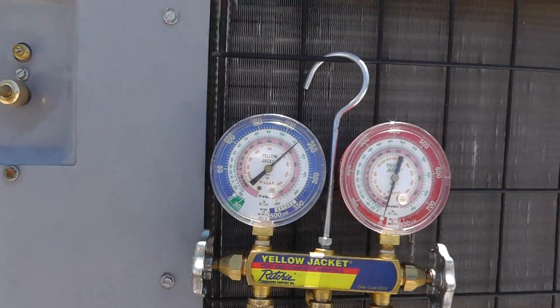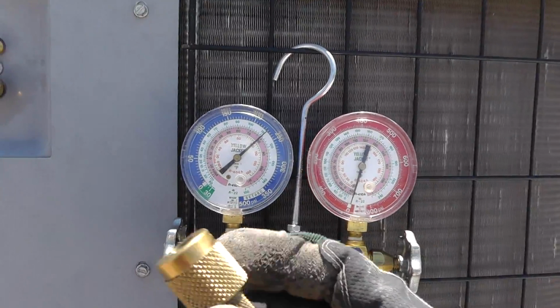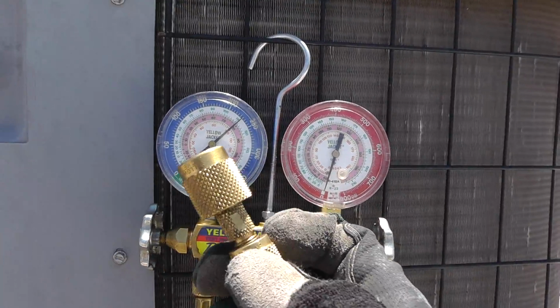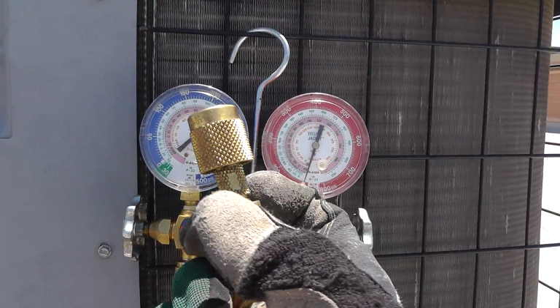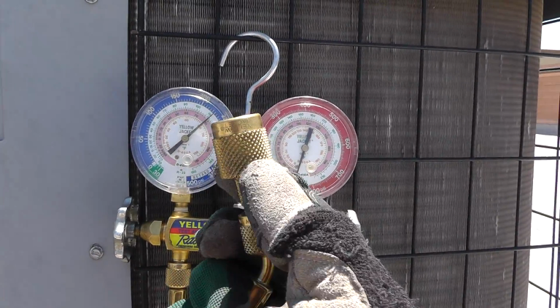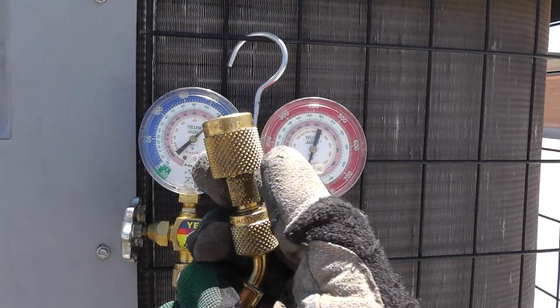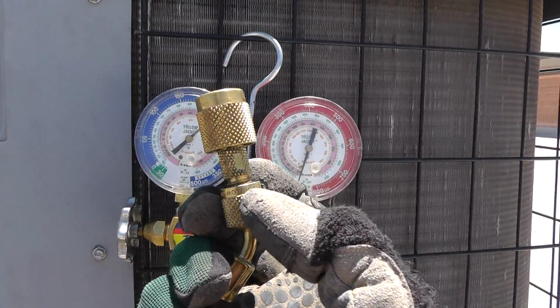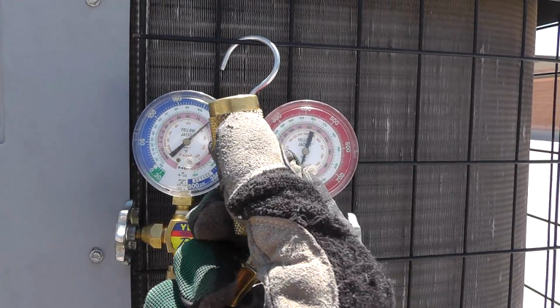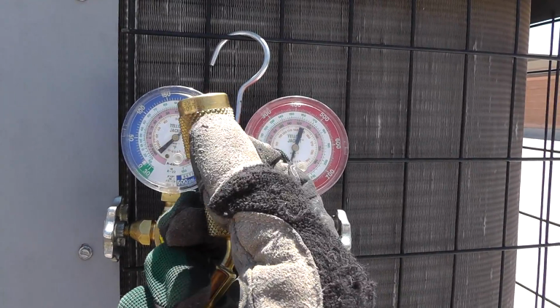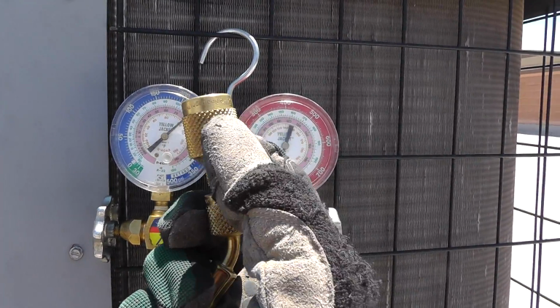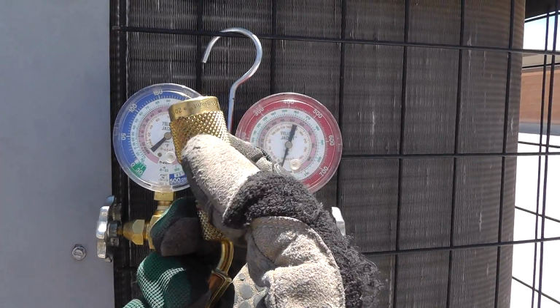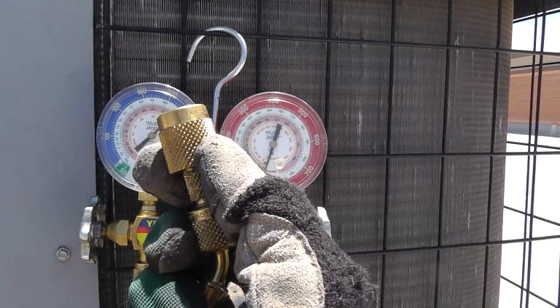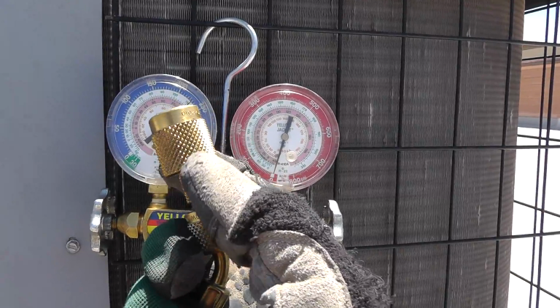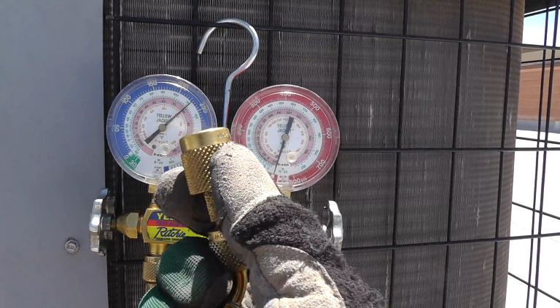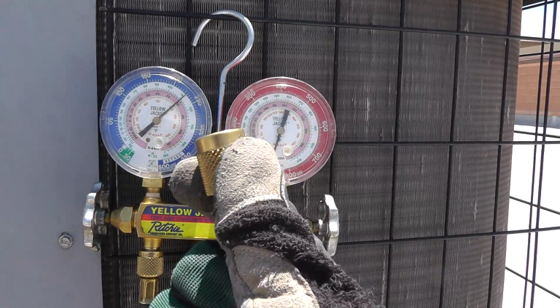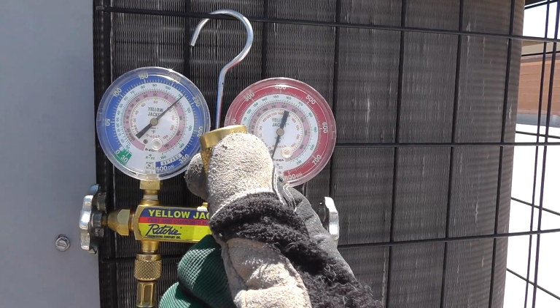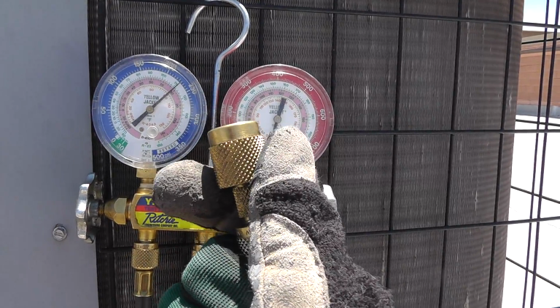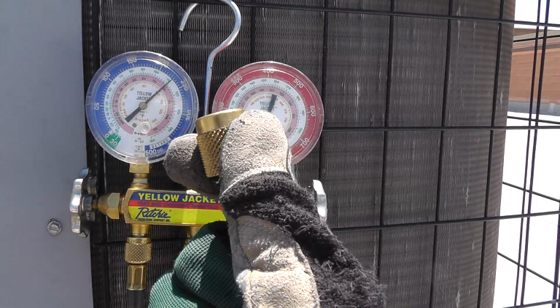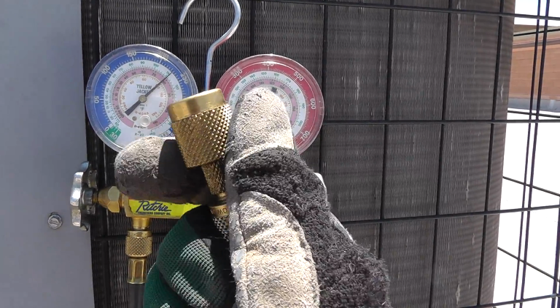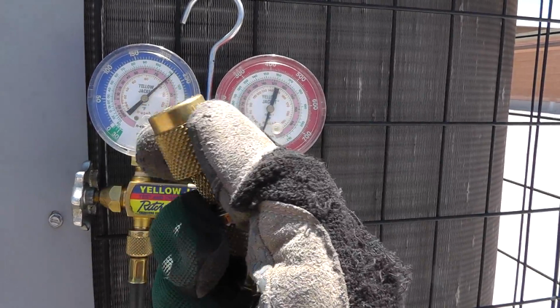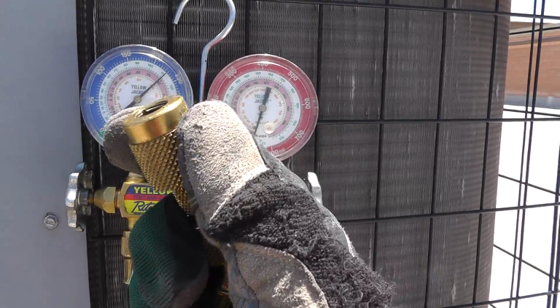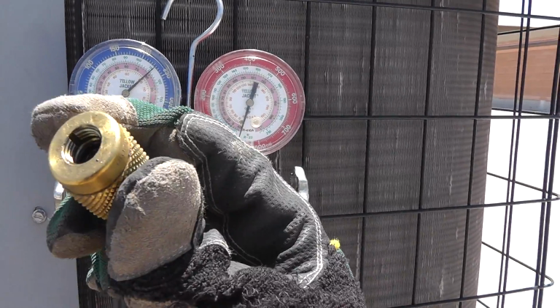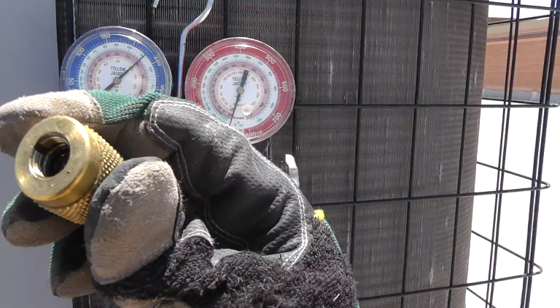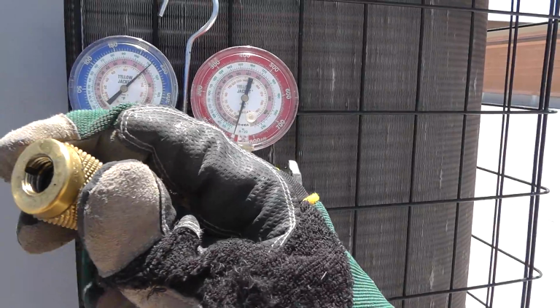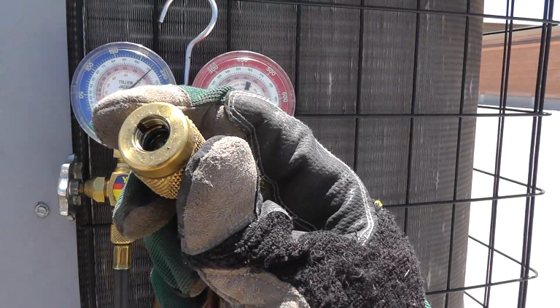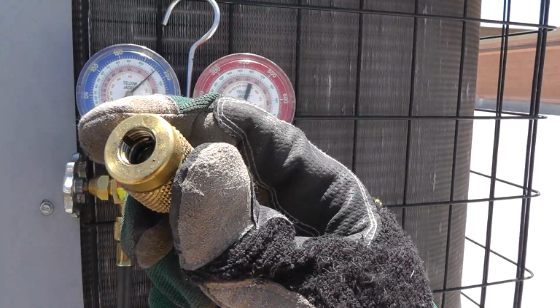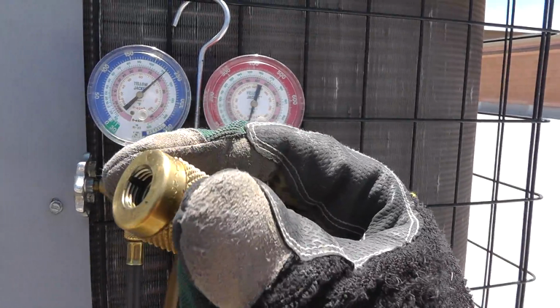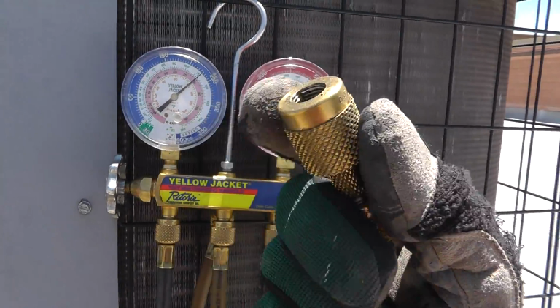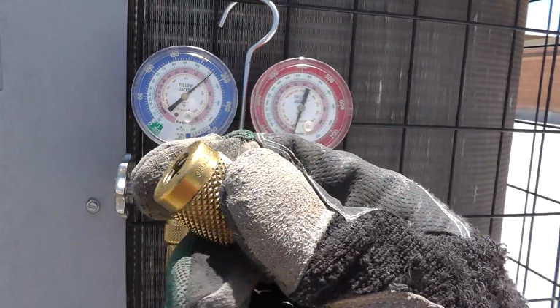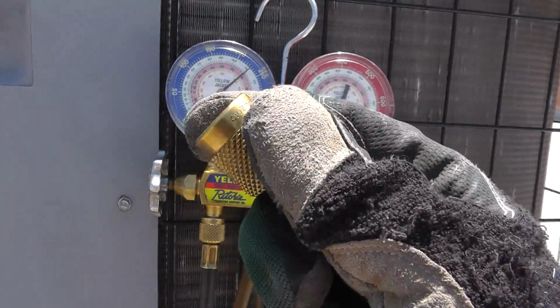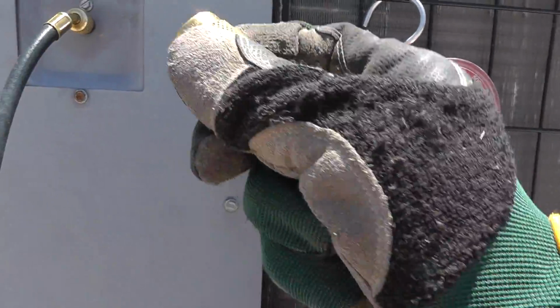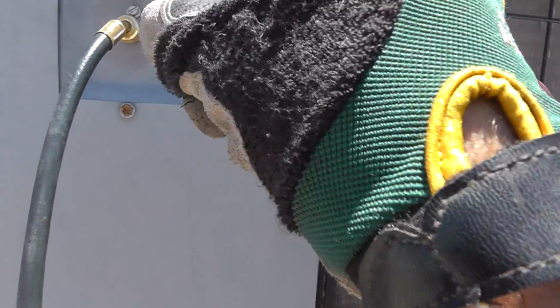Hooking up our high side gauge. Here's my high side hose. I have this thing on the end — it's called a low loss fitting. The high side can get quite a bit of pressure on it, so when you're disconnecting or whatnot, you want to use these low loss fittings. They're going to keep a lot of the refrigerant from spraying out and getting your hands cold.